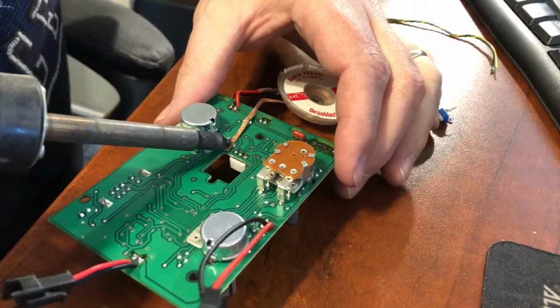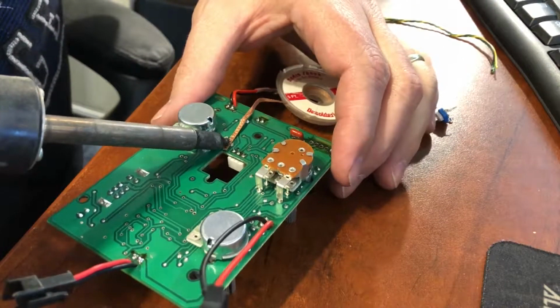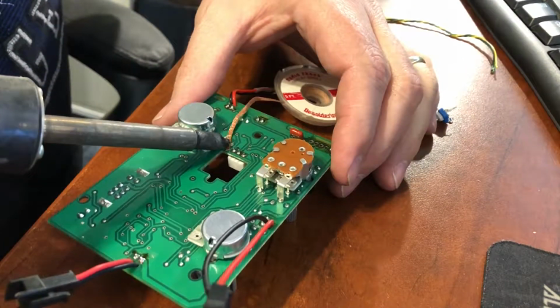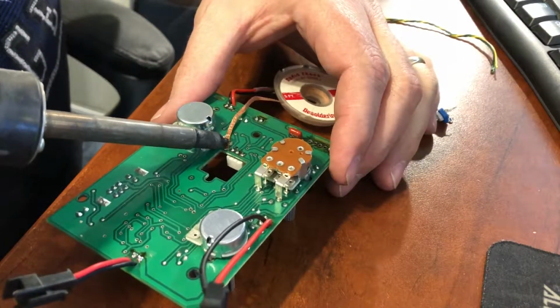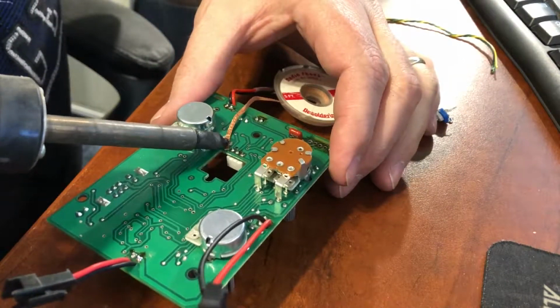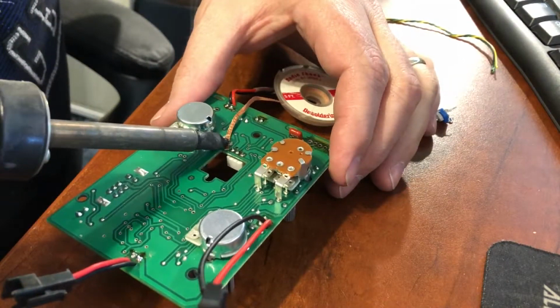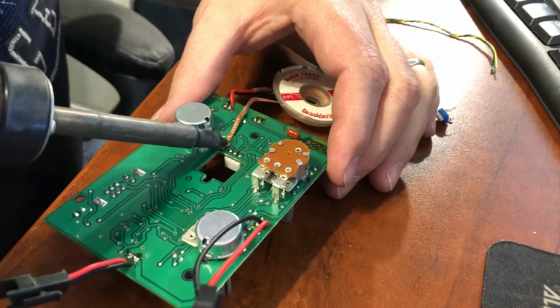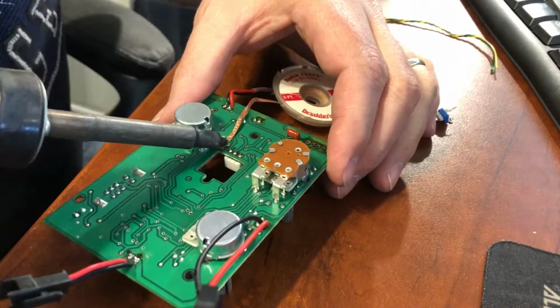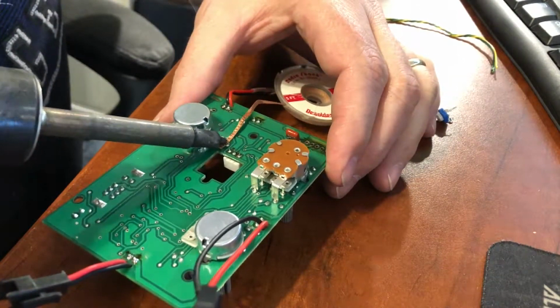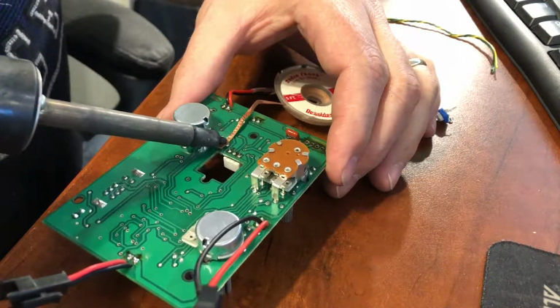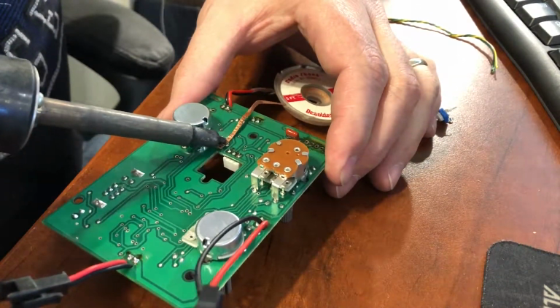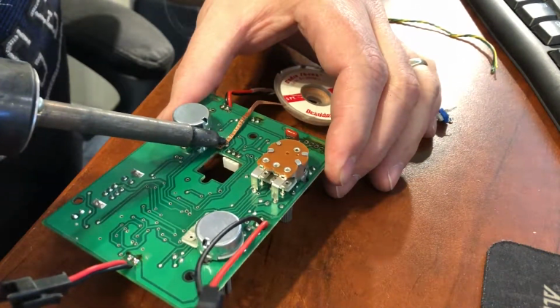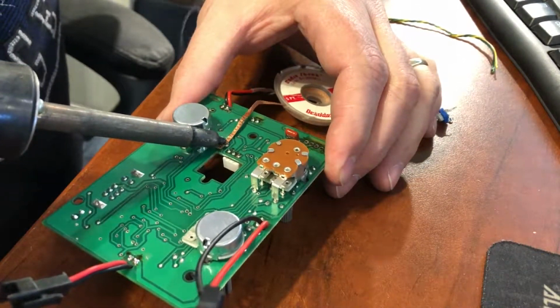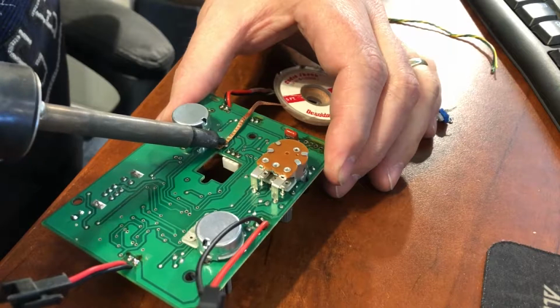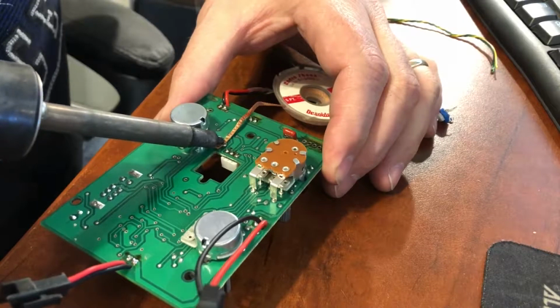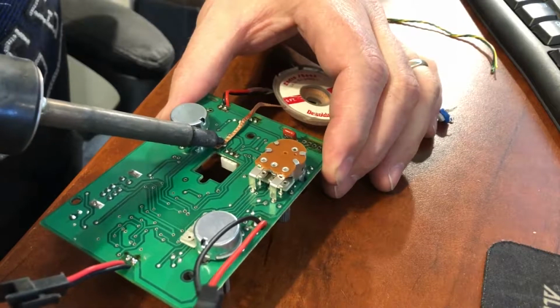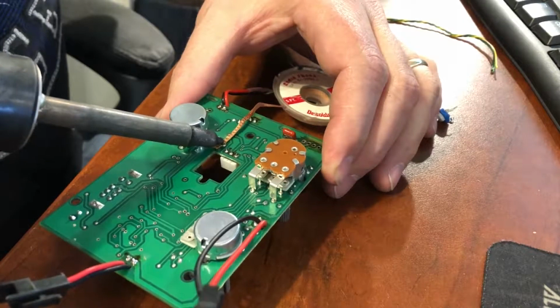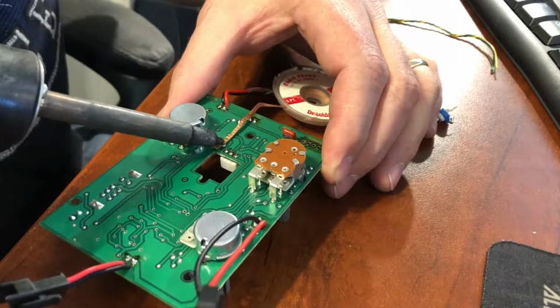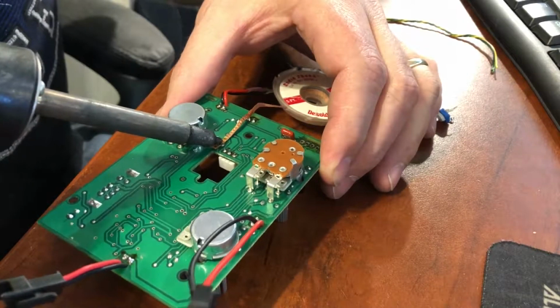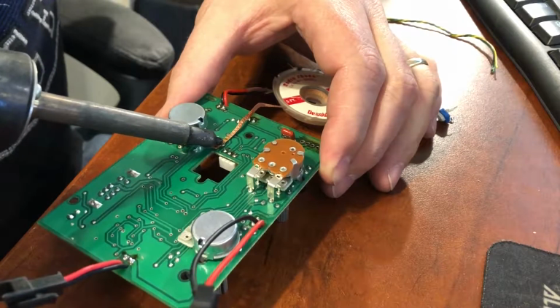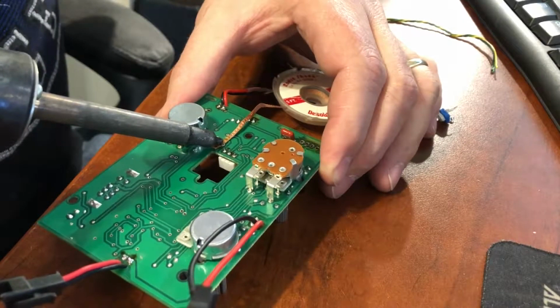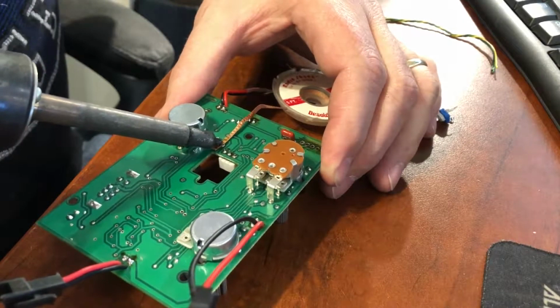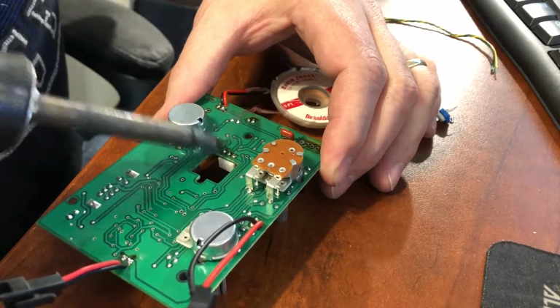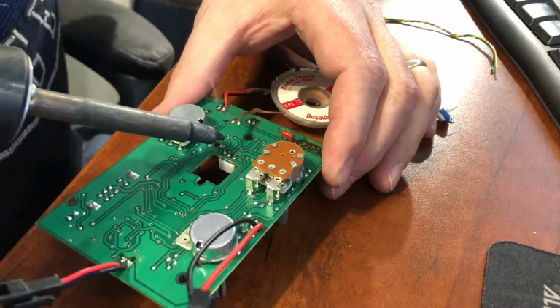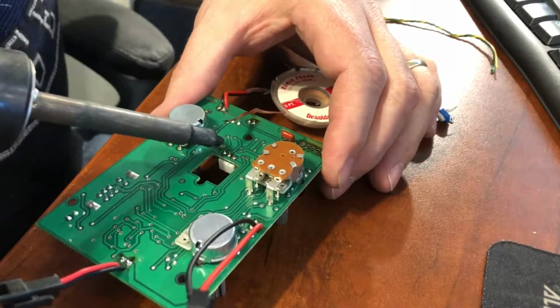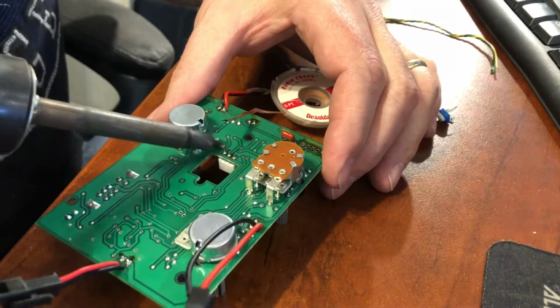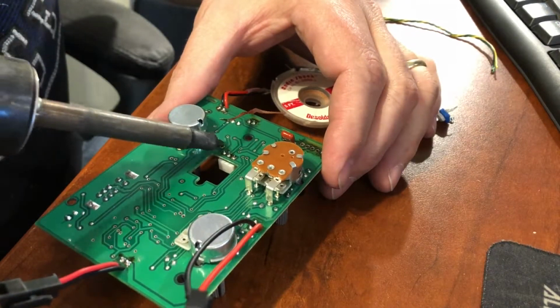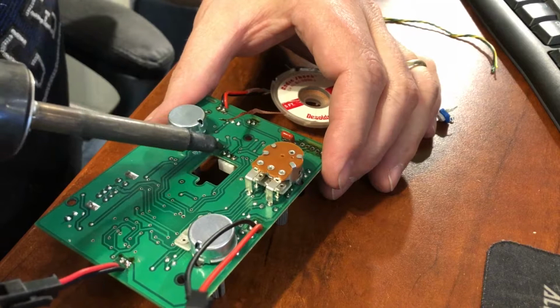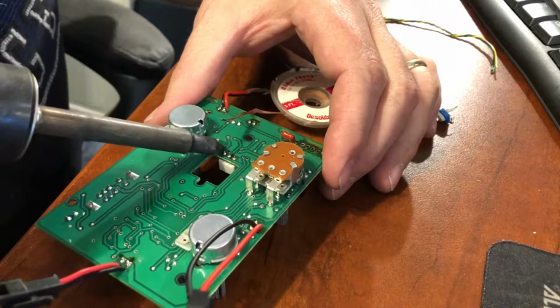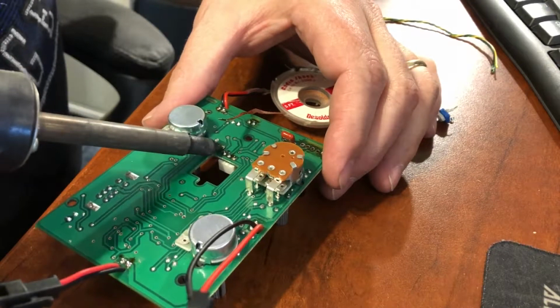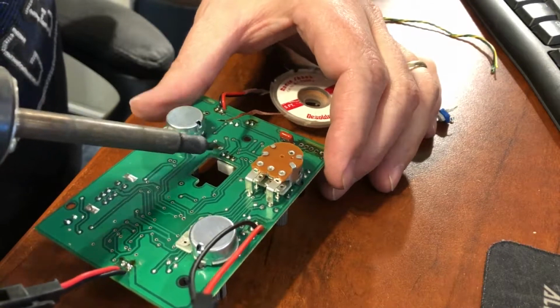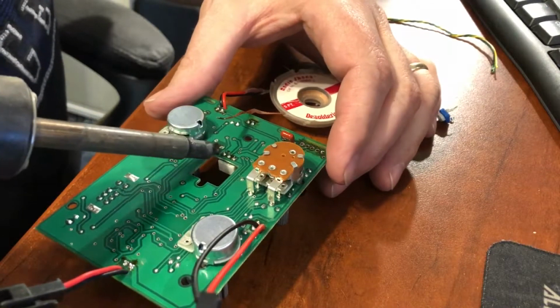Take your time and try not to overheat the board. Sometimes it helps to add some solder to the hole and then use solder wick to remove it — the new solder will stick to the old solder and it will all come out at once into the wick.